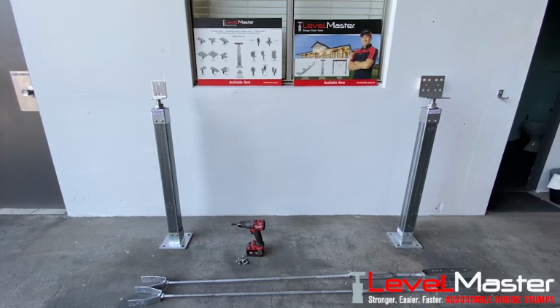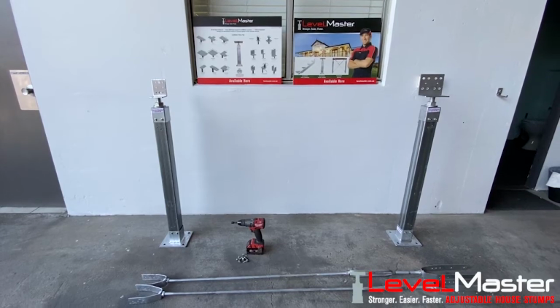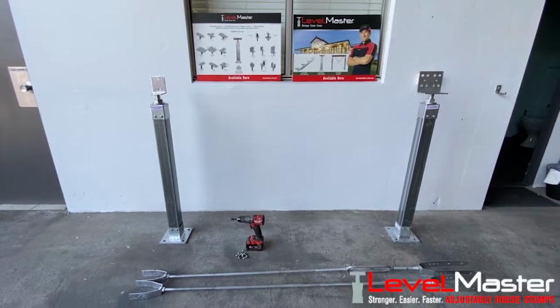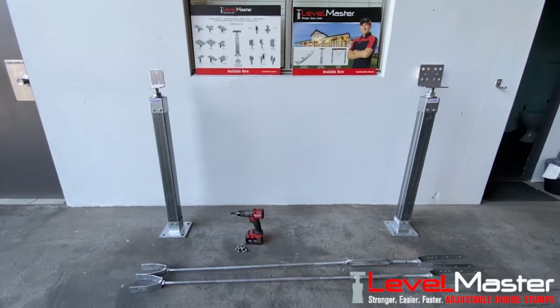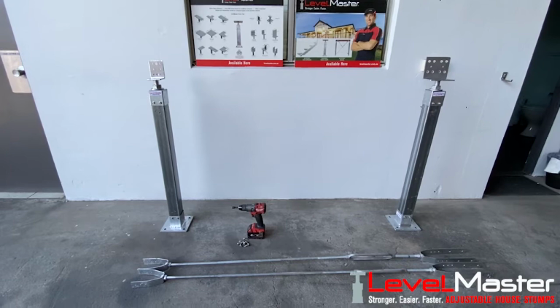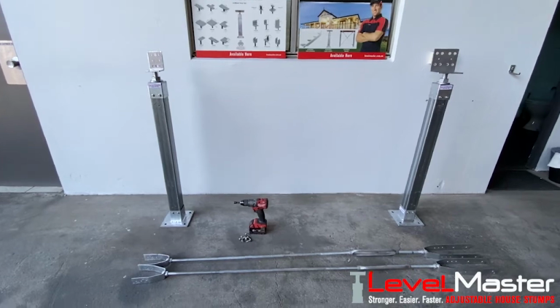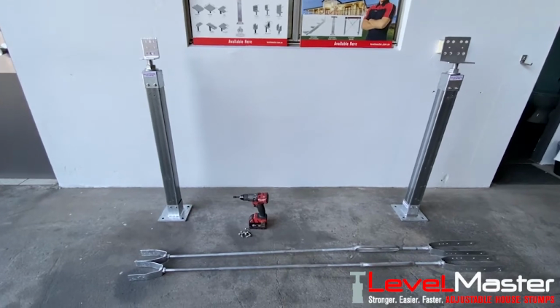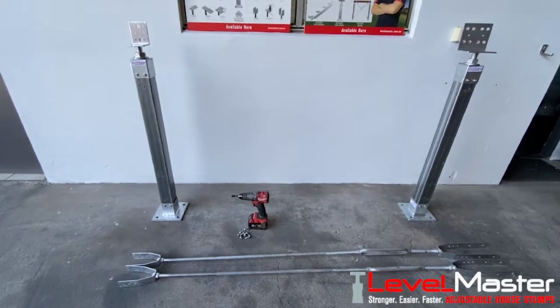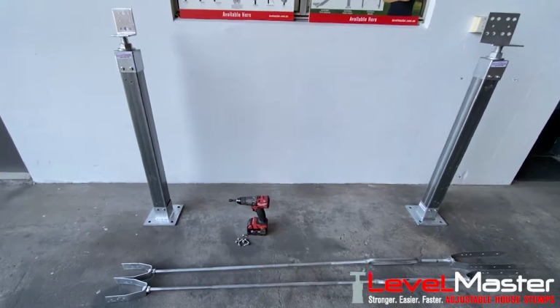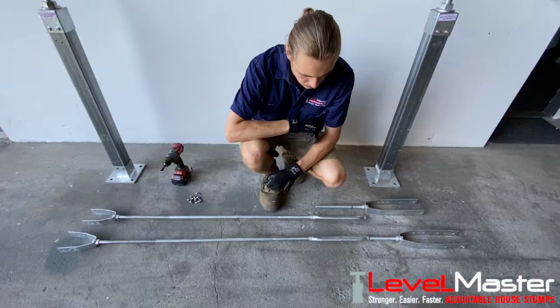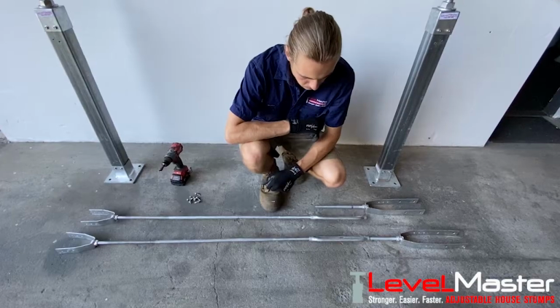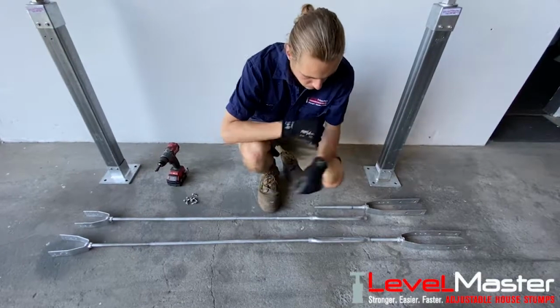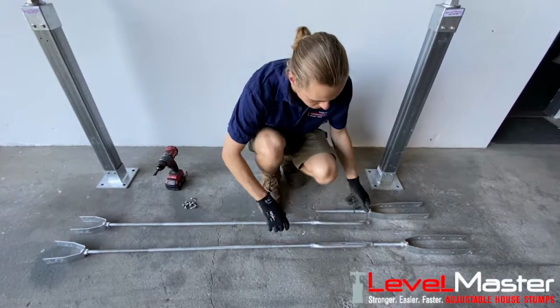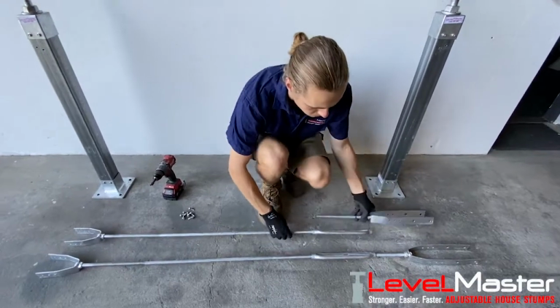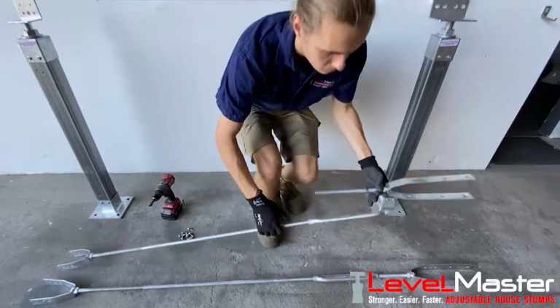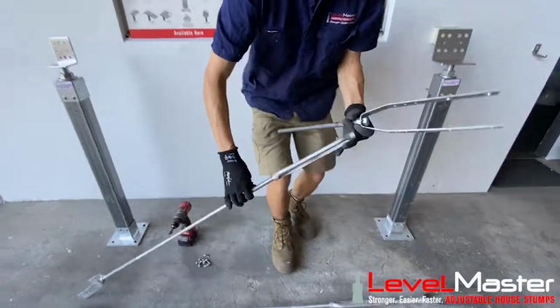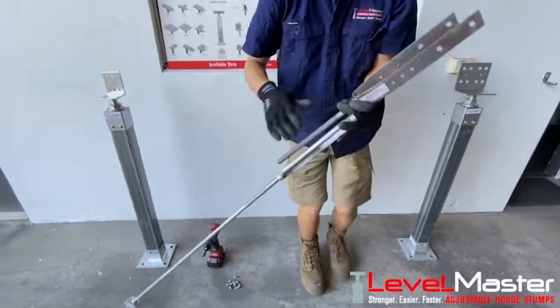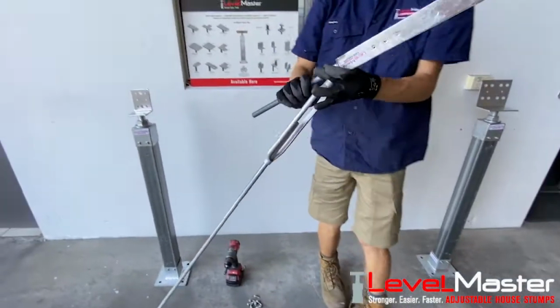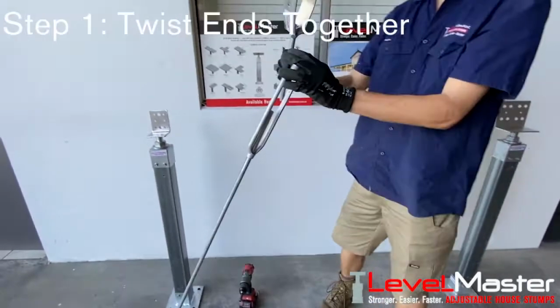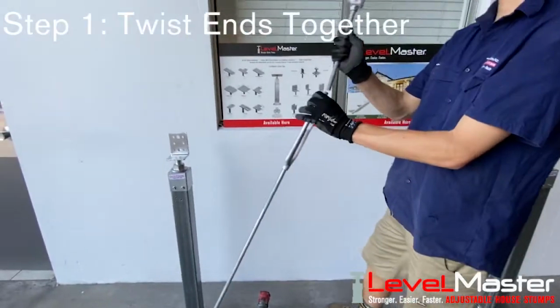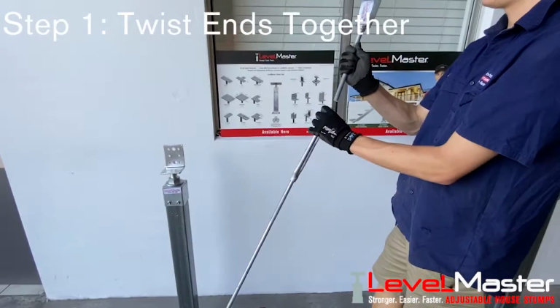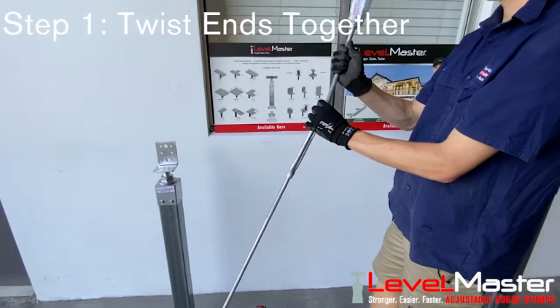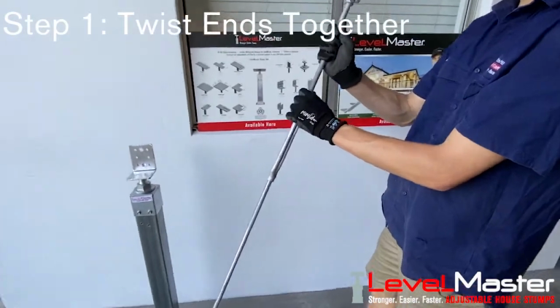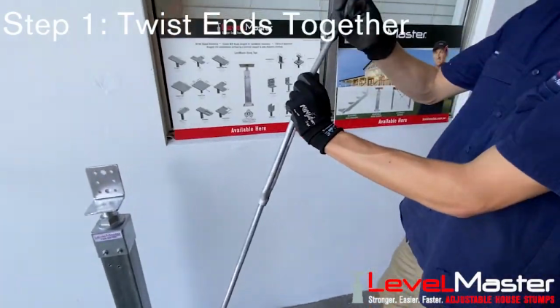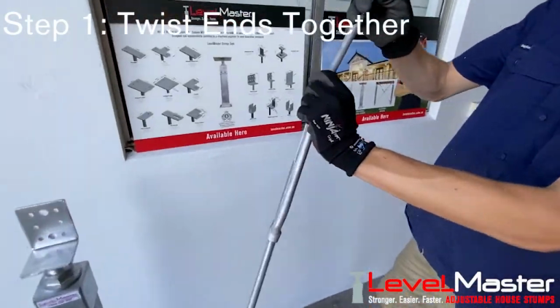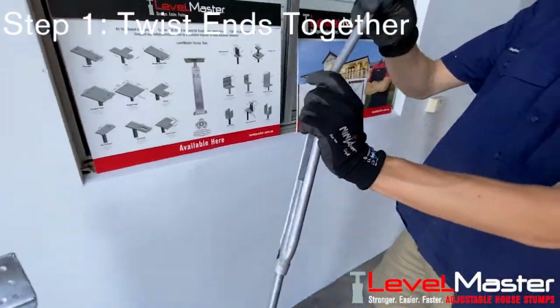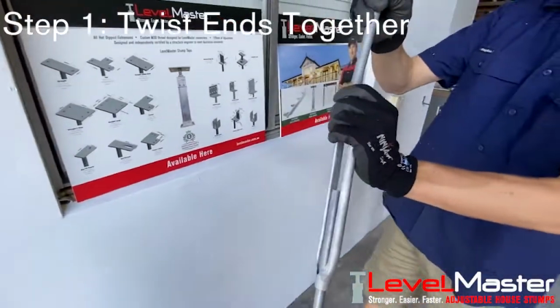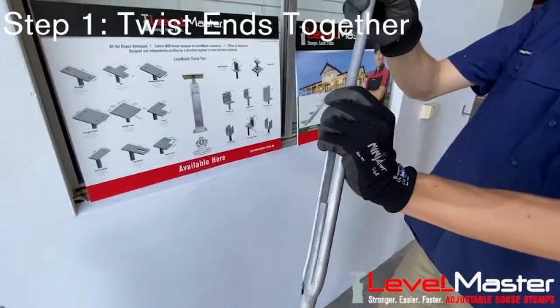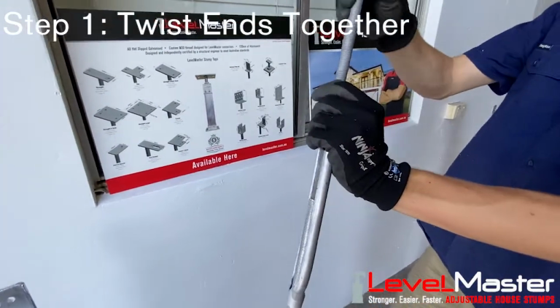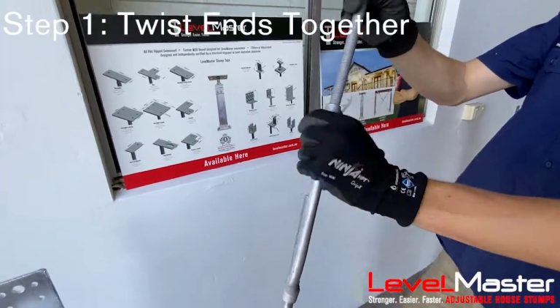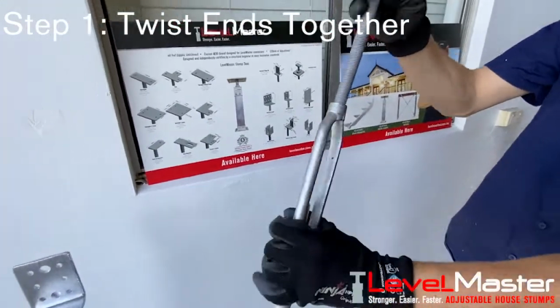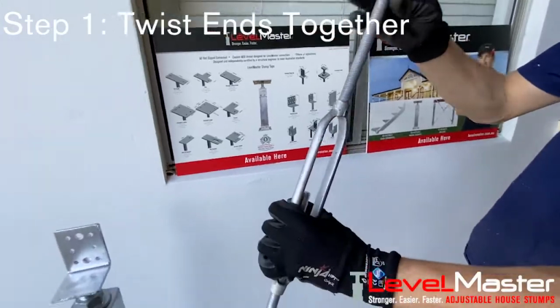In this video you will learn how to assemble your level master bracing display. Firstly, you need to wind the threaded rod into the turnbuckle. Keep doing this until there is about a 10mm gap between the two.